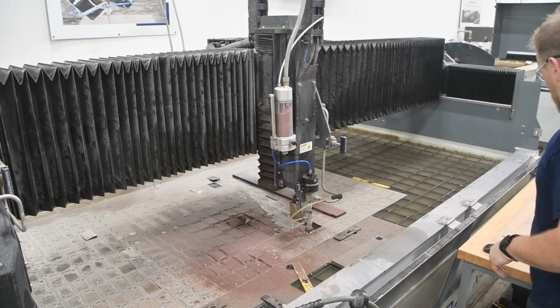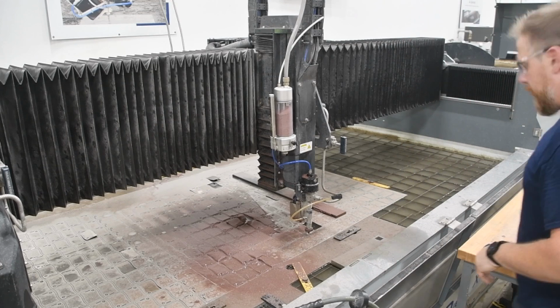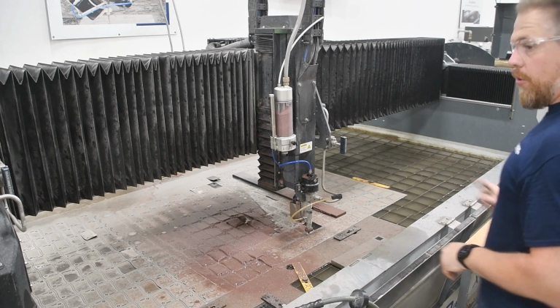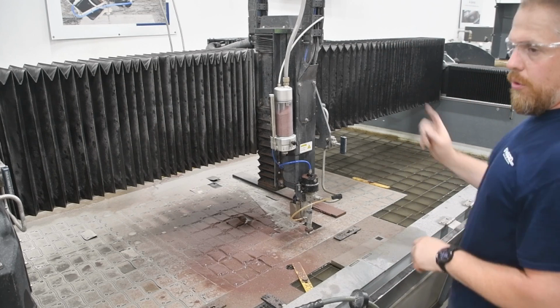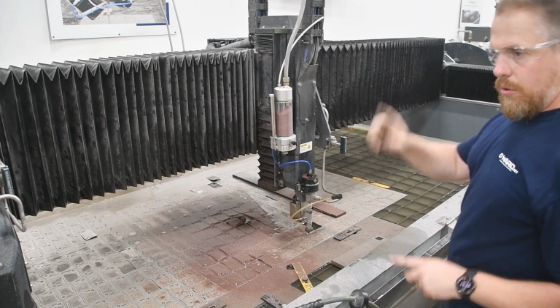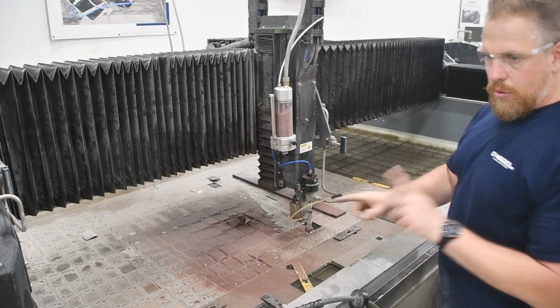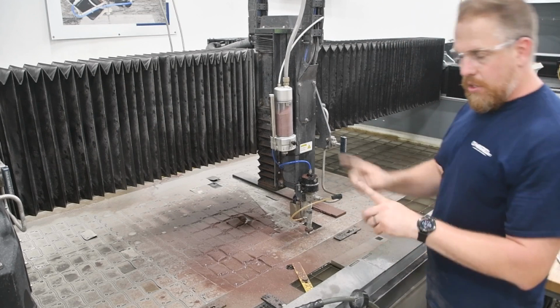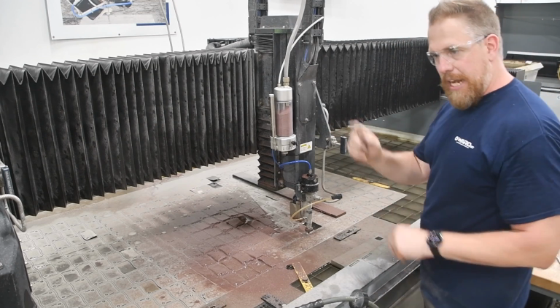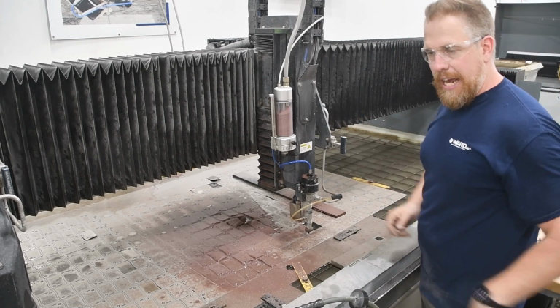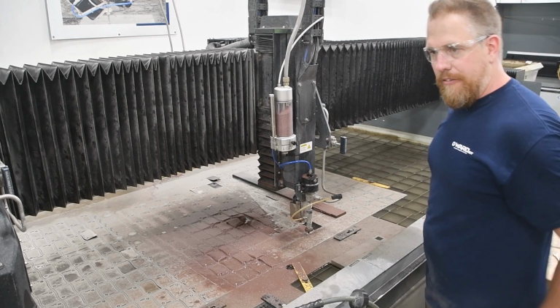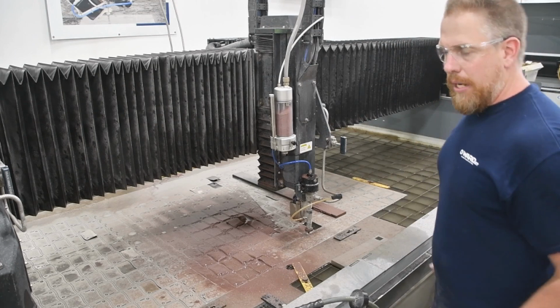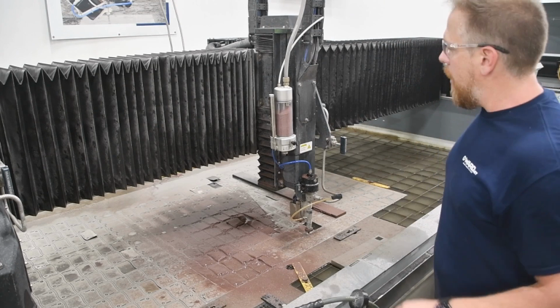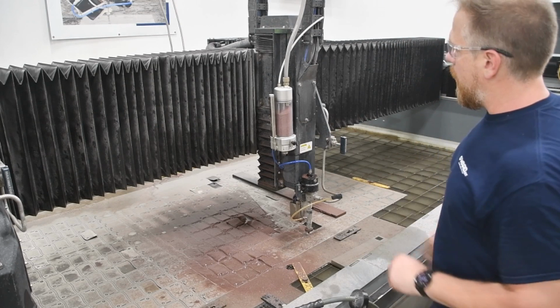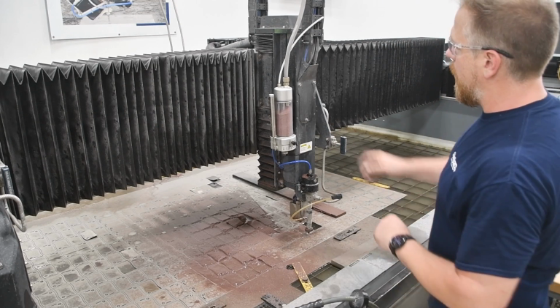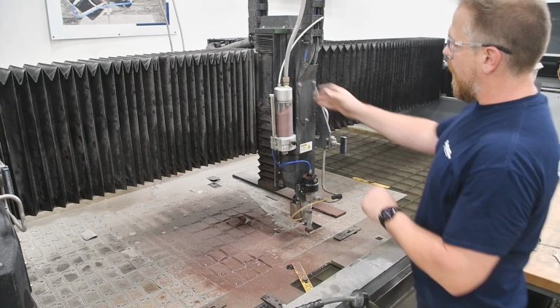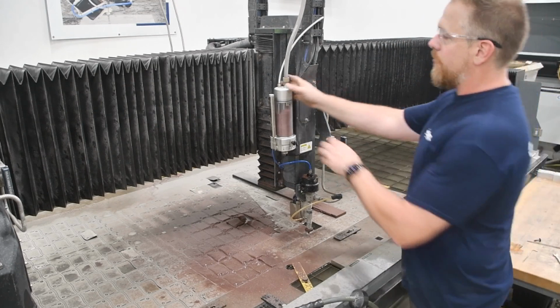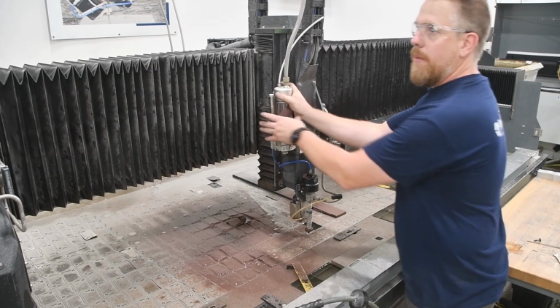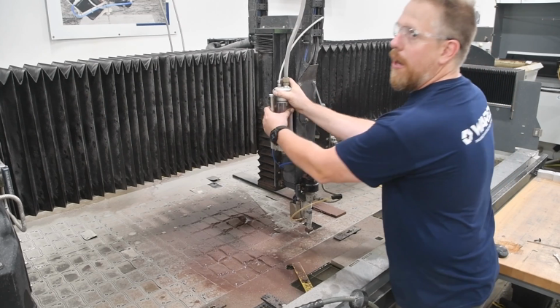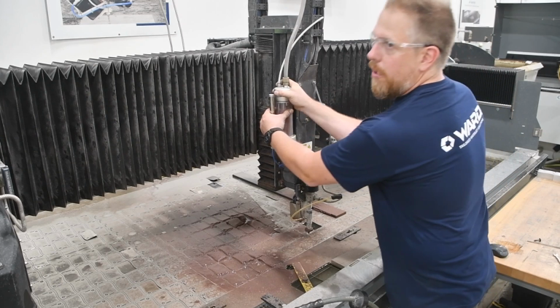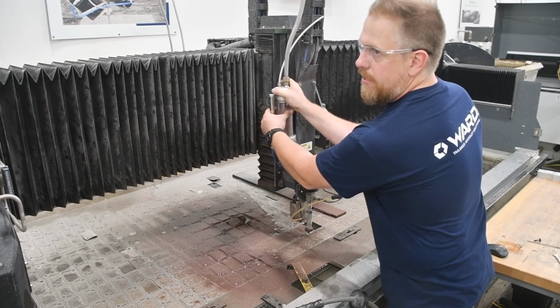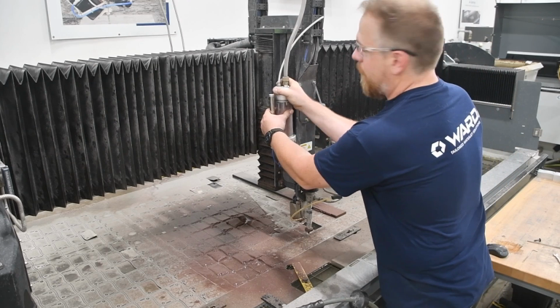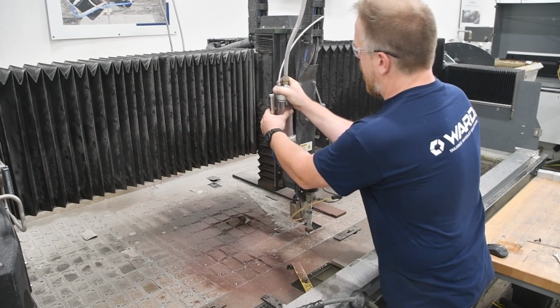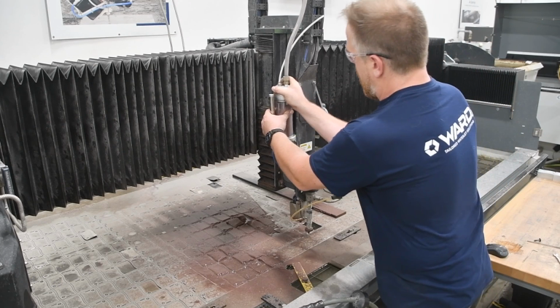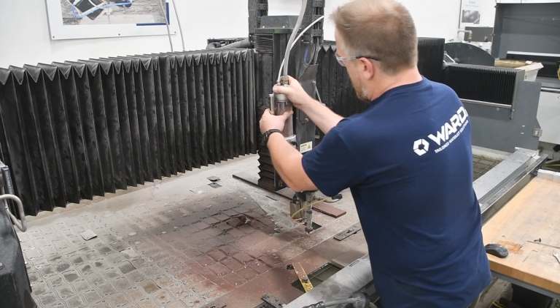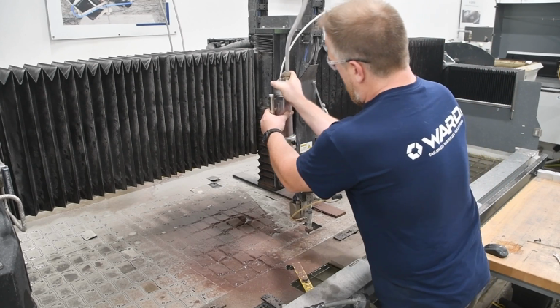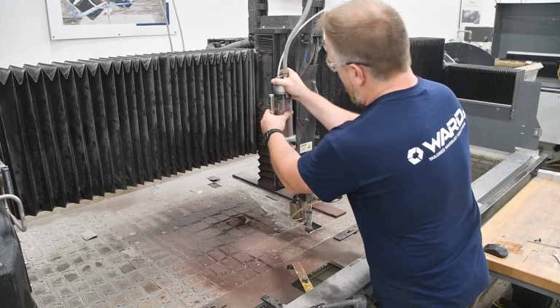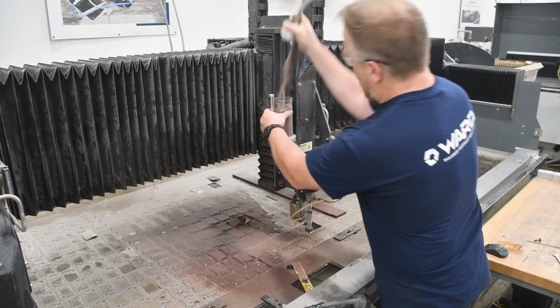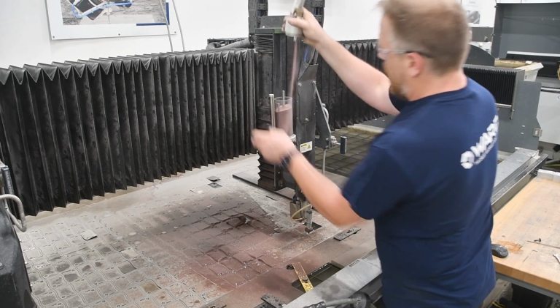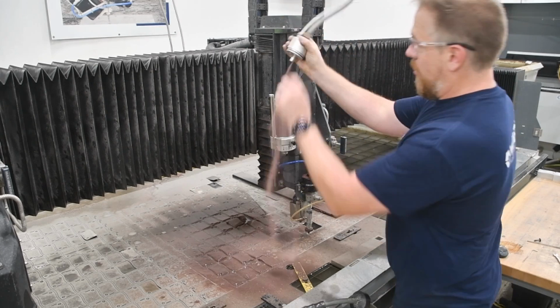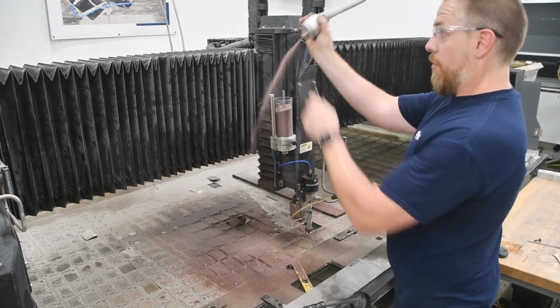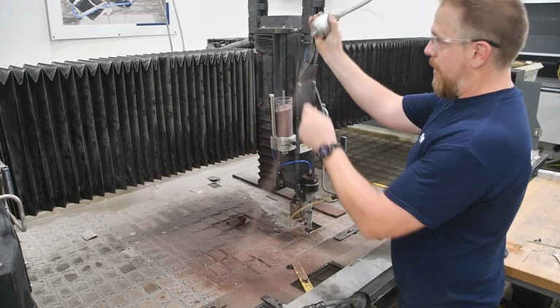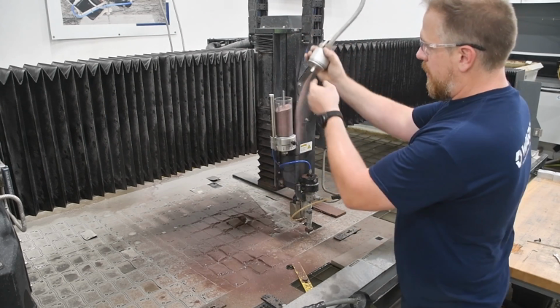If you disconnect the air from the mini hopper, you won't have to worry about abrasives coming out. If you don't, then you have to worry about it.